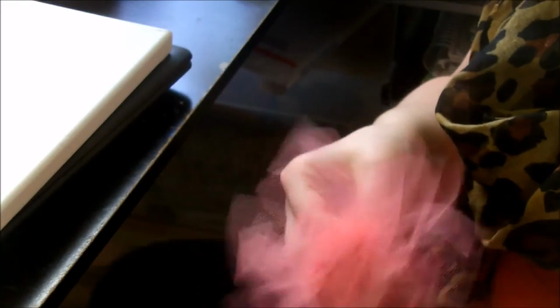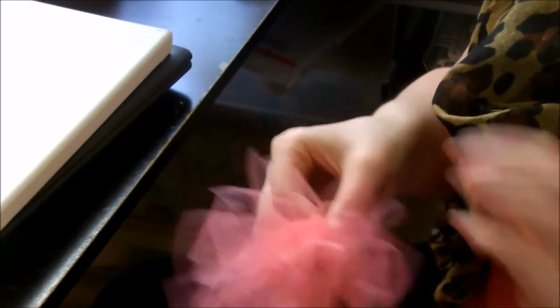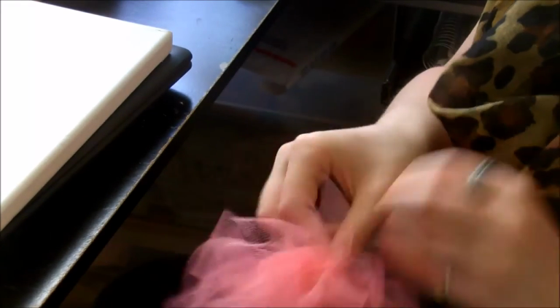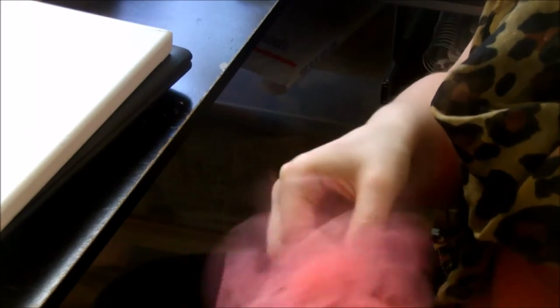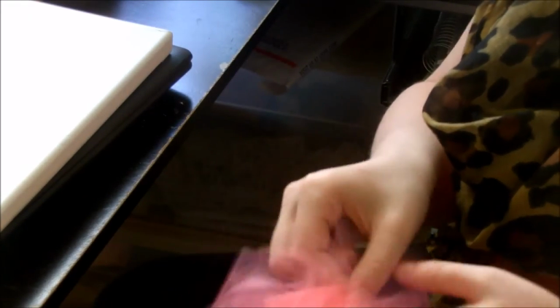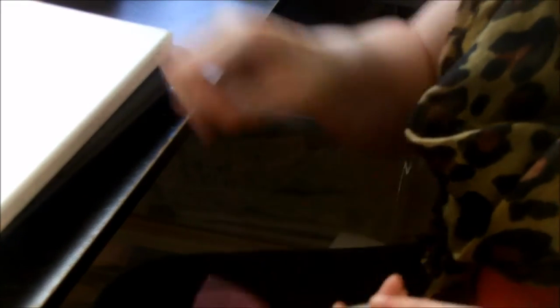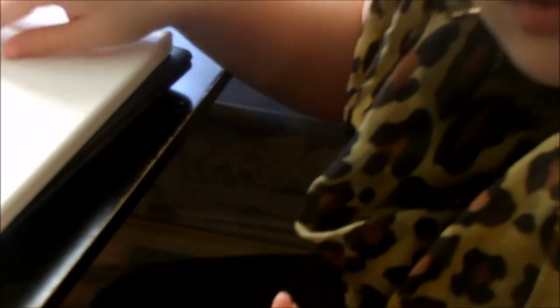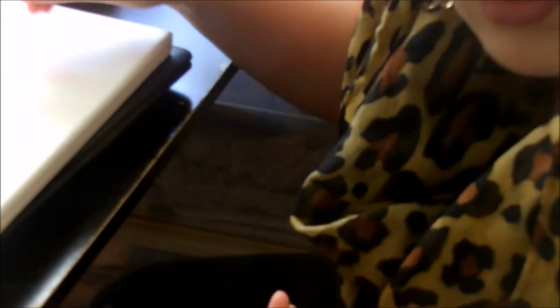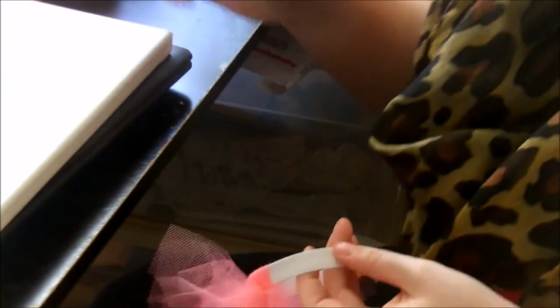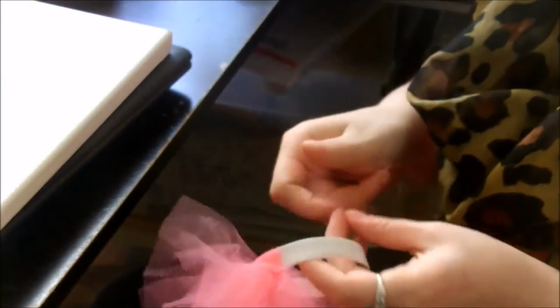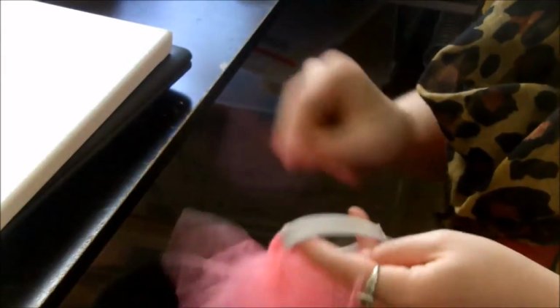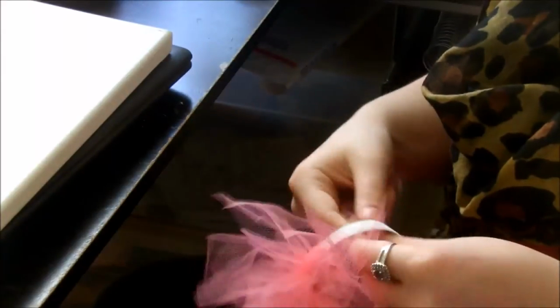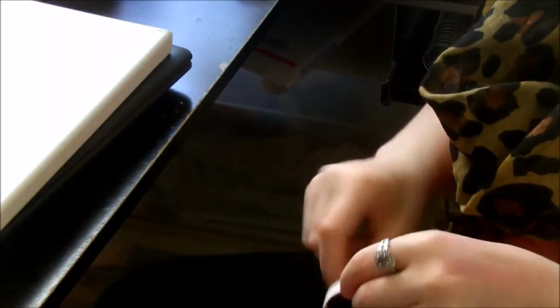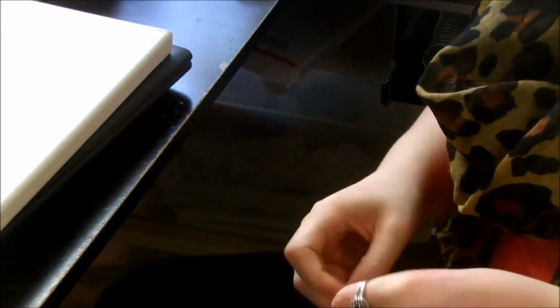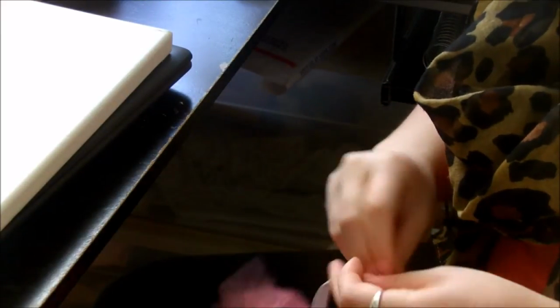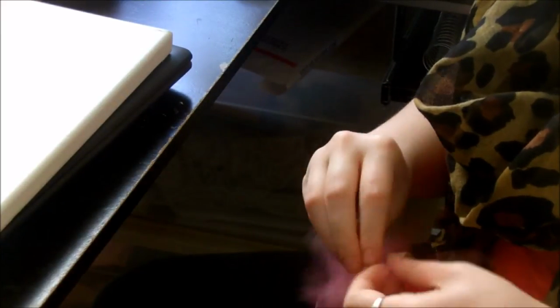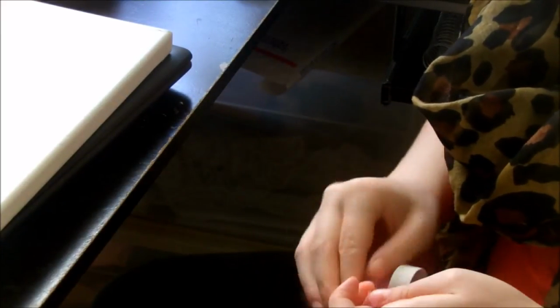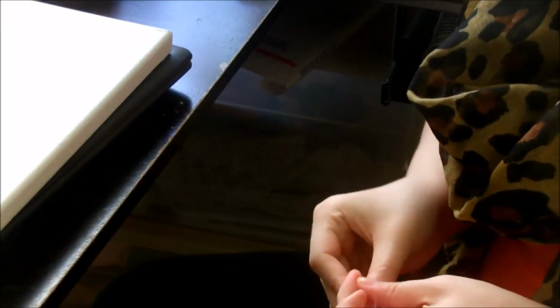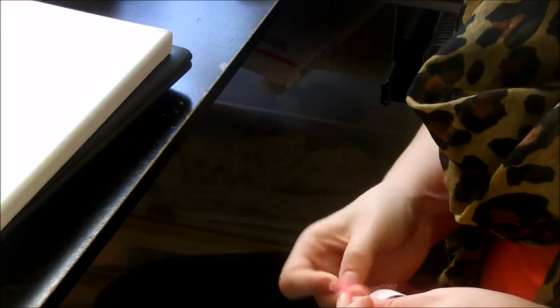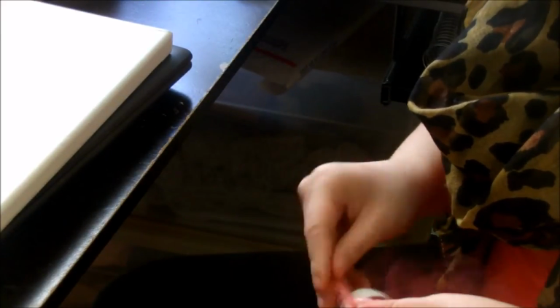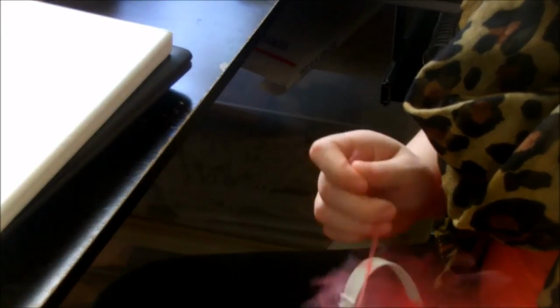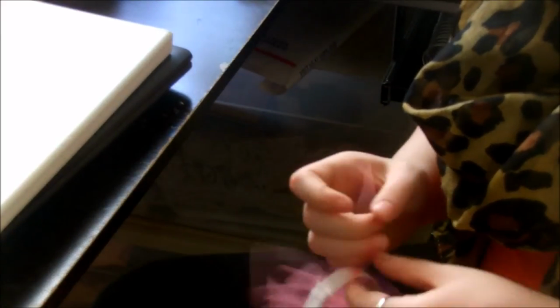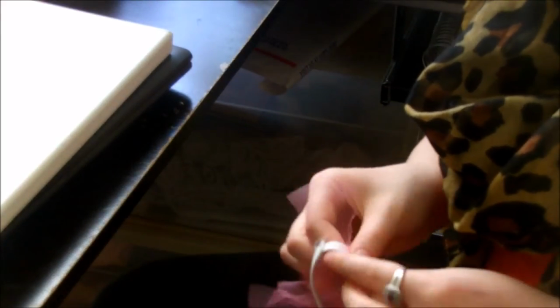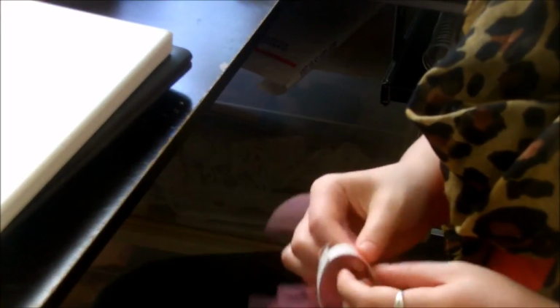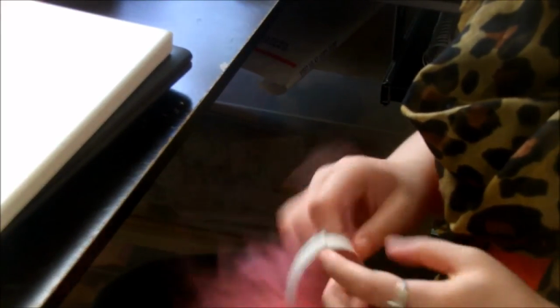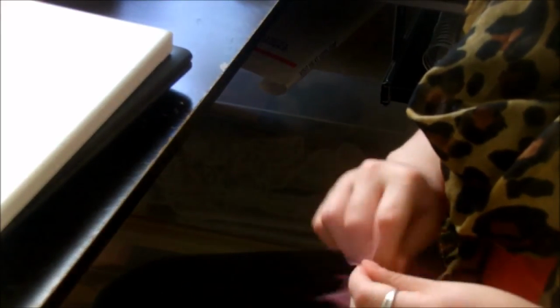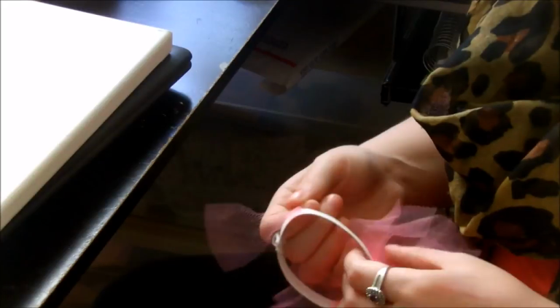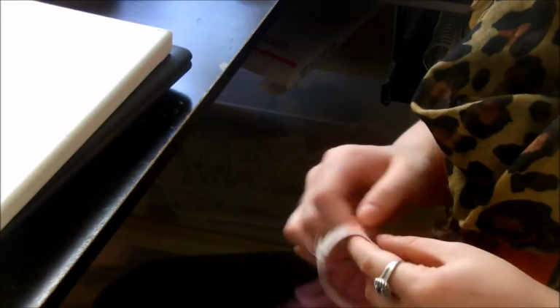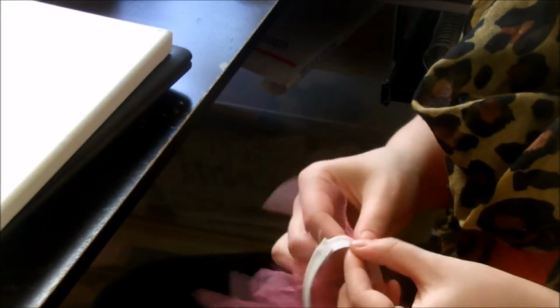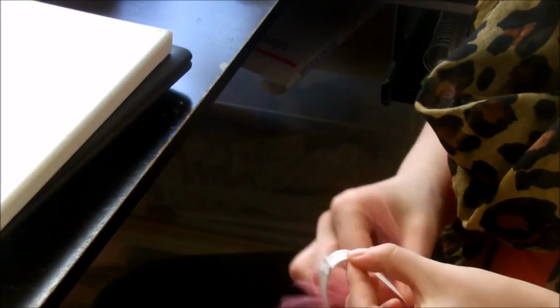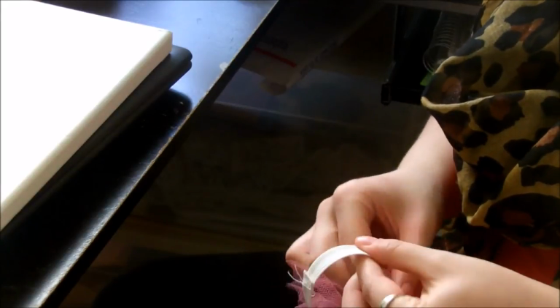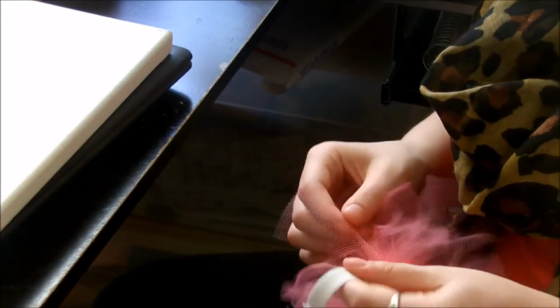Again, just keep continuing. It gets a little bit tricky where you sew the ends together, but all you have to do is just work with it and play with it and you will get it covered.